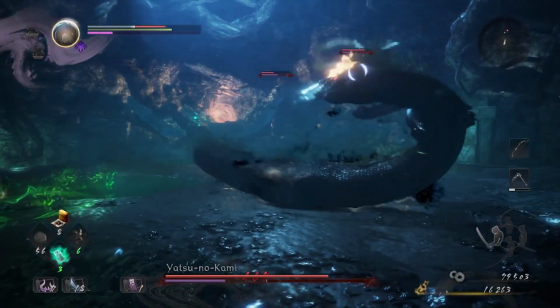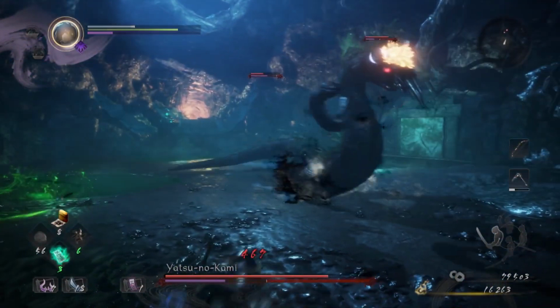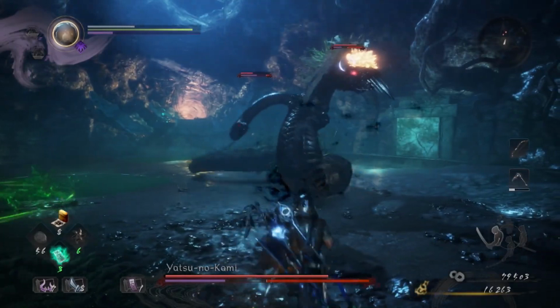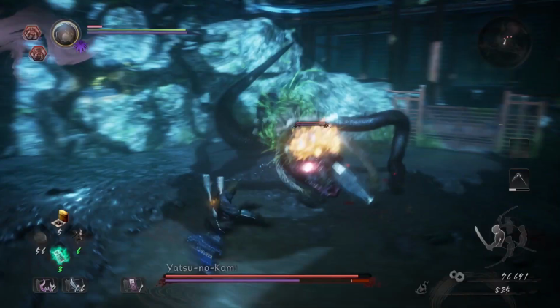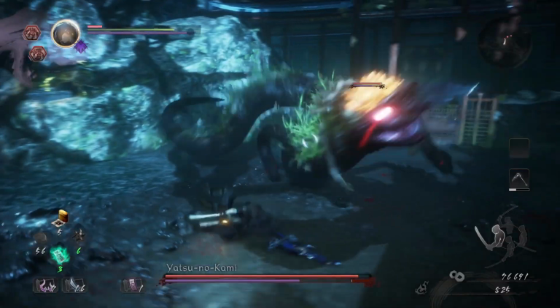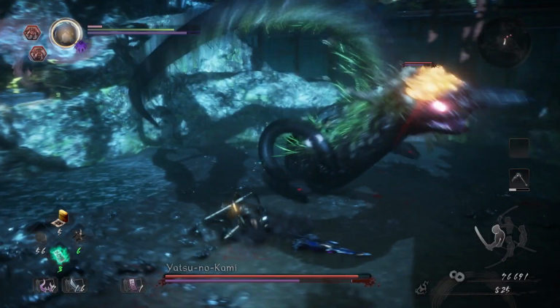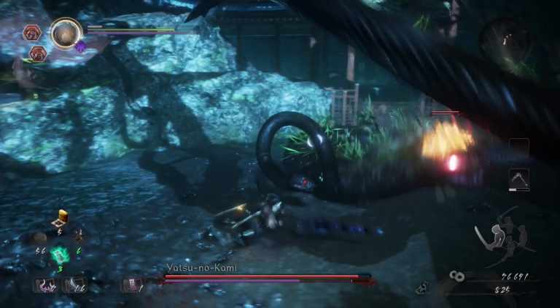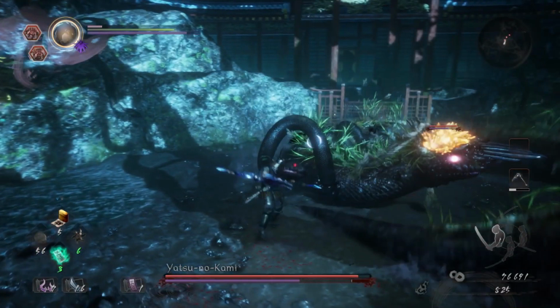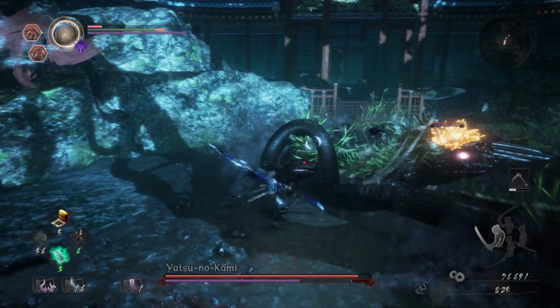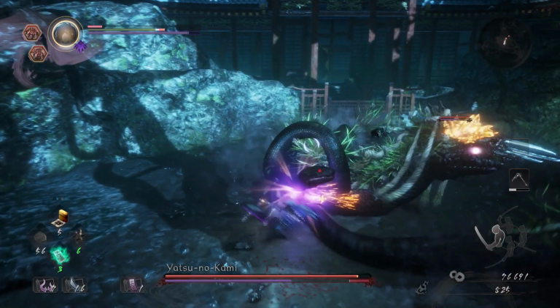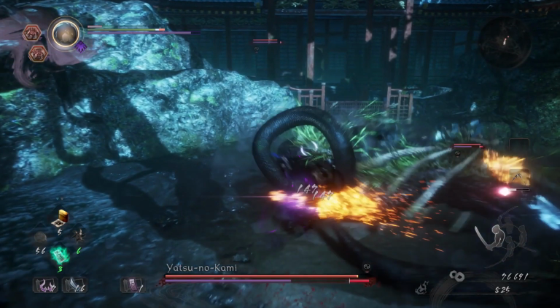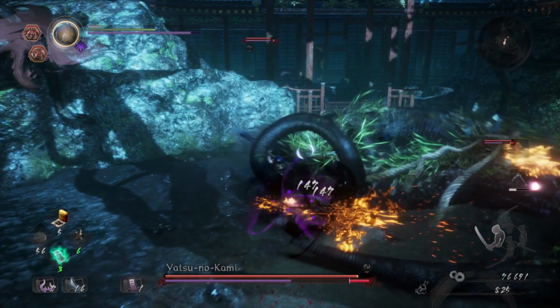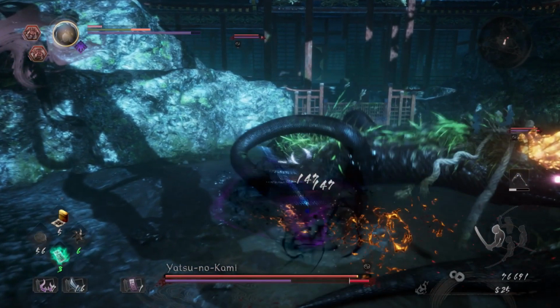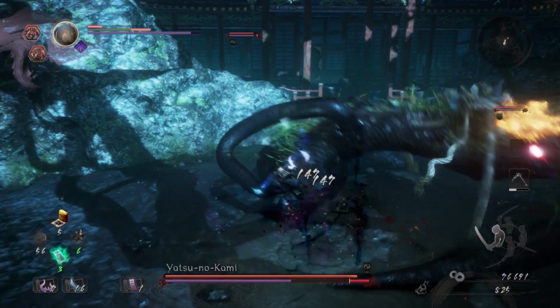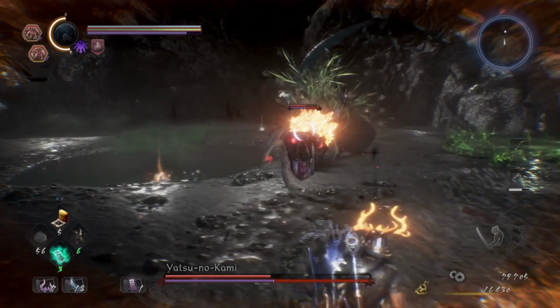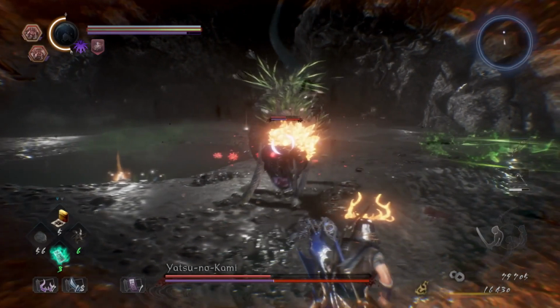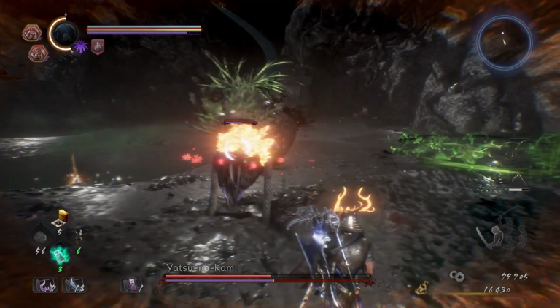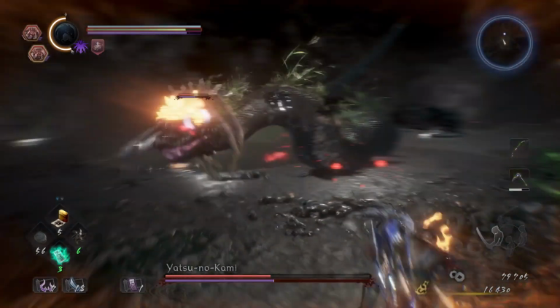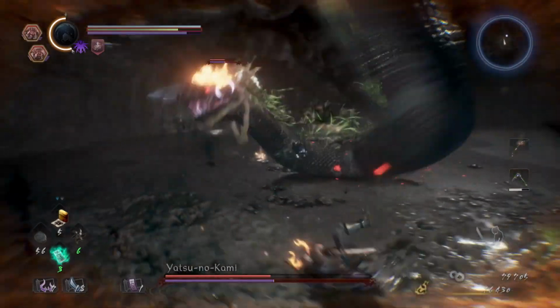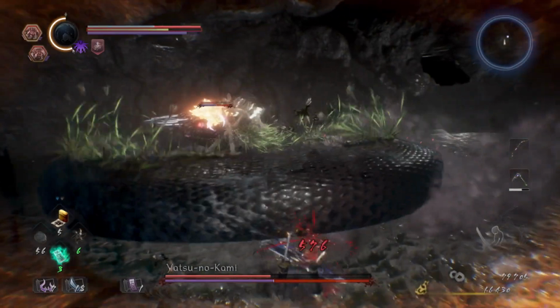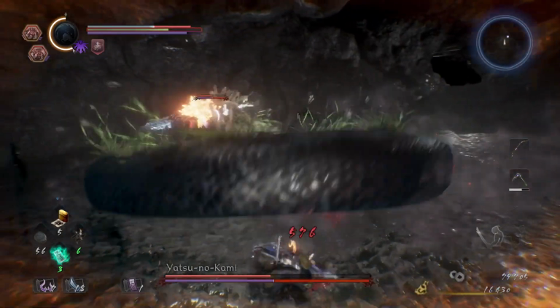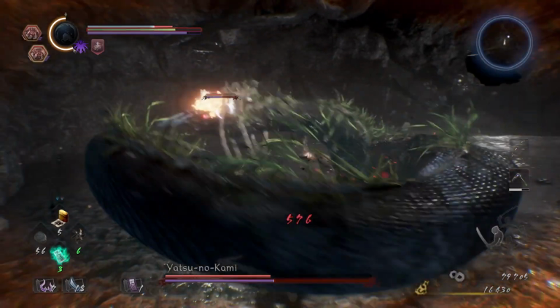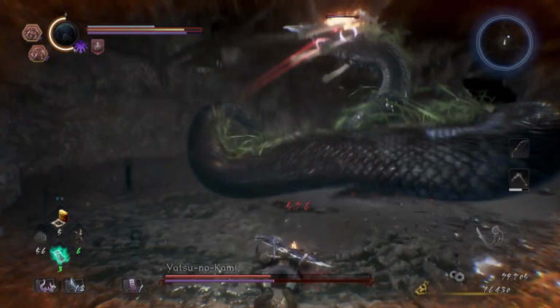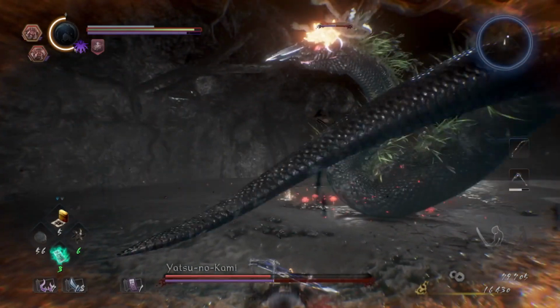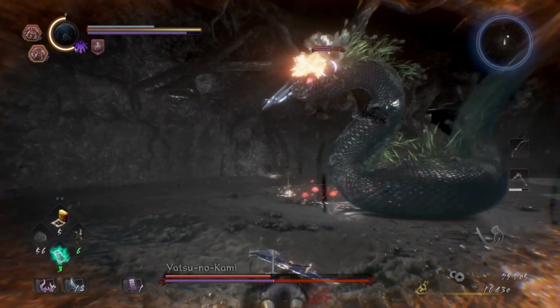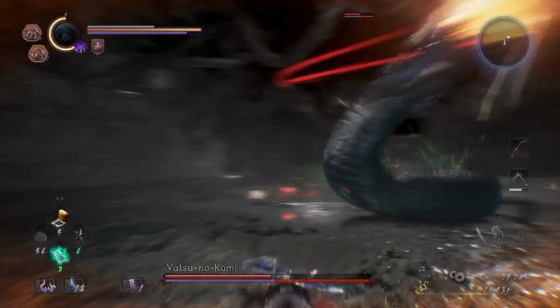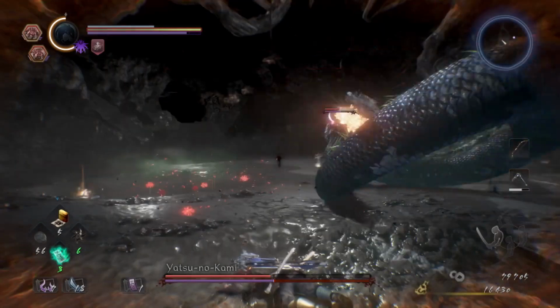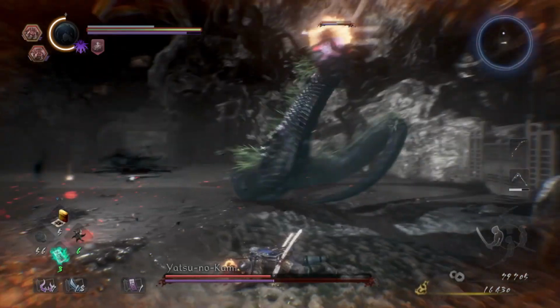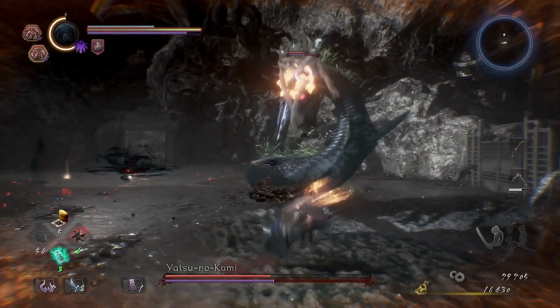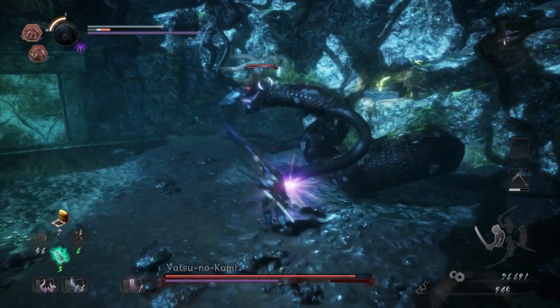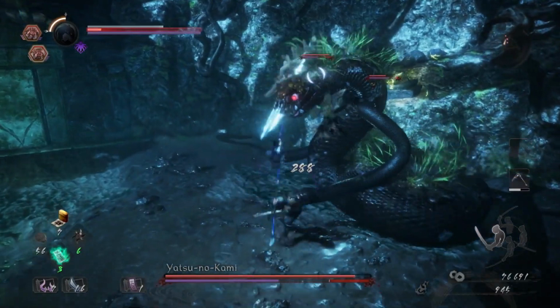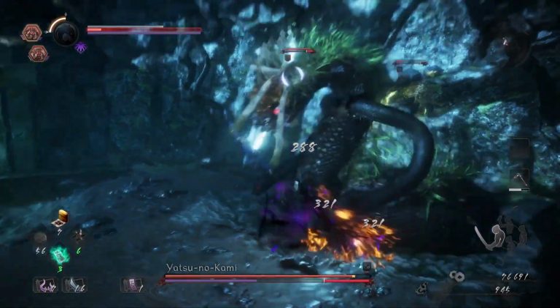Also, Yatsu will slam his tail around him defensively when the player is in close proximity to the boss. If you look for specific damage windows in the fight, though, it's unlikely you'll see this move much, as the times you will be damaging the boss will be when he leaves himself most exposed.